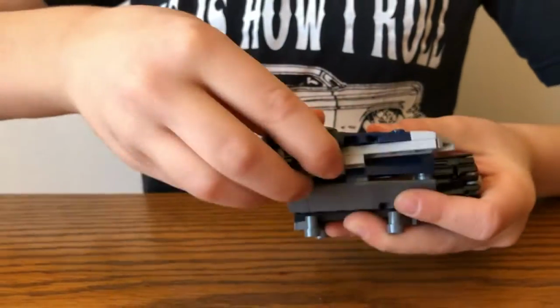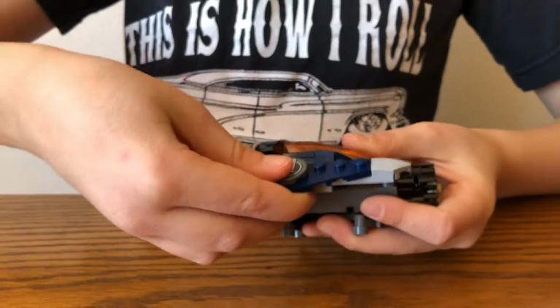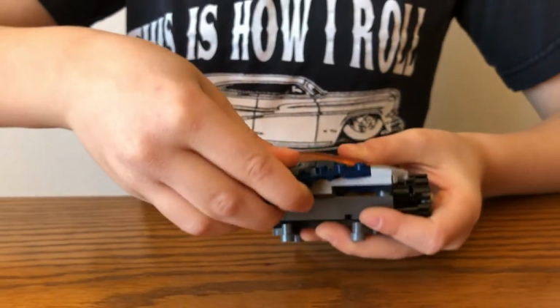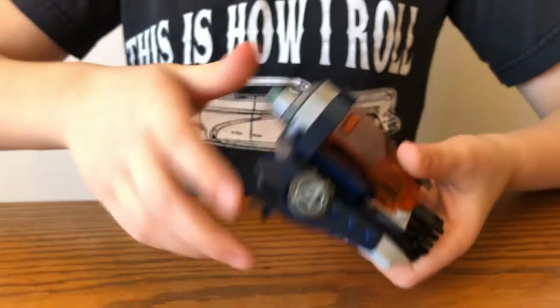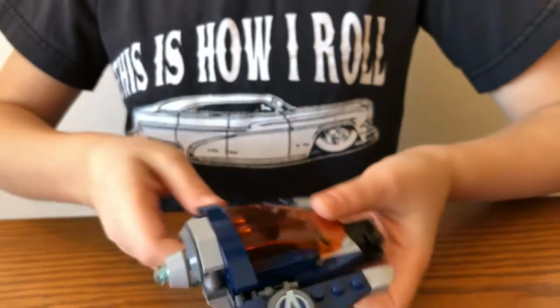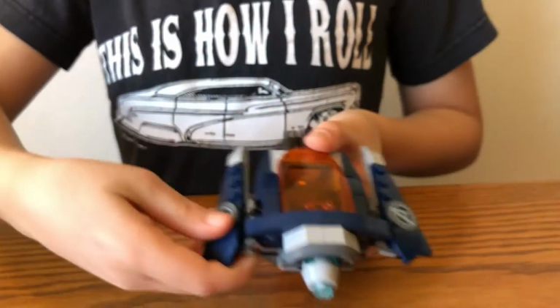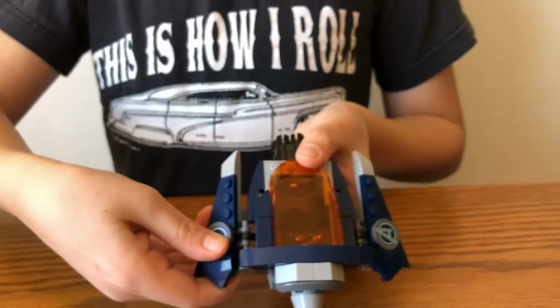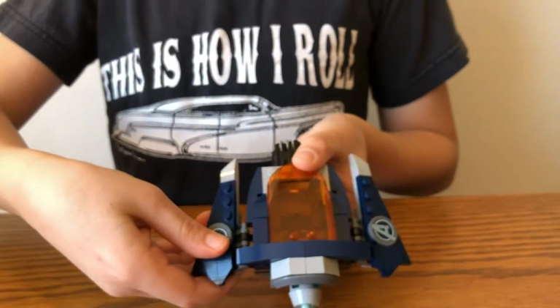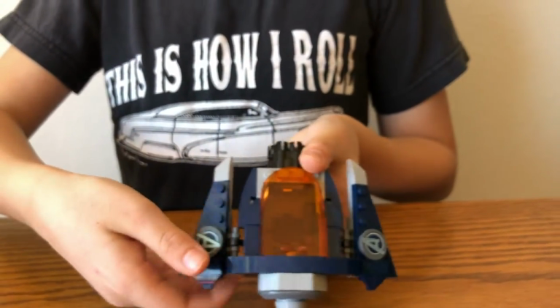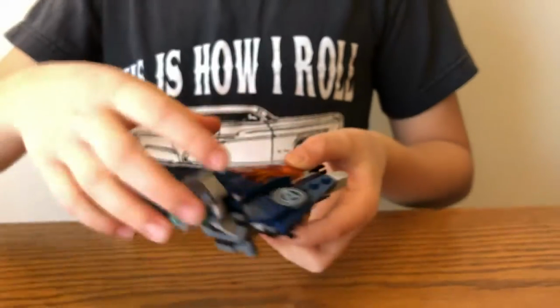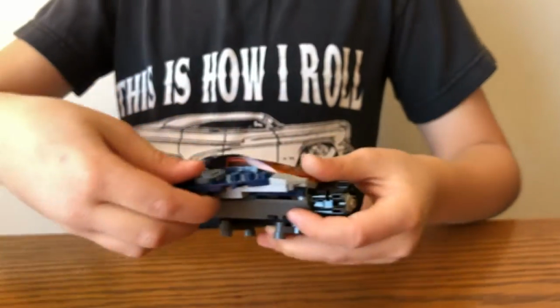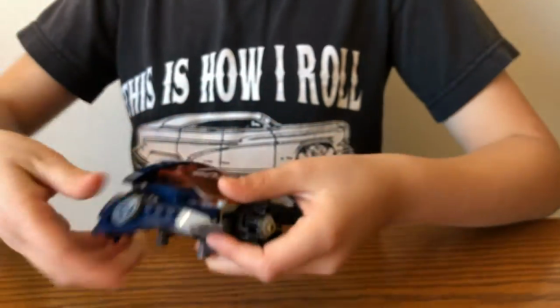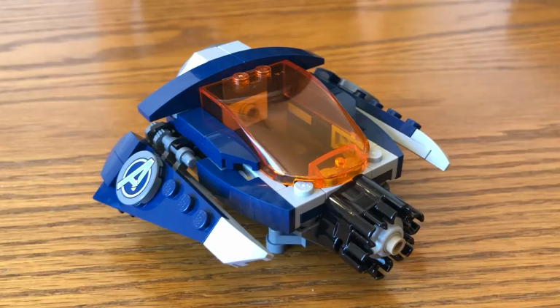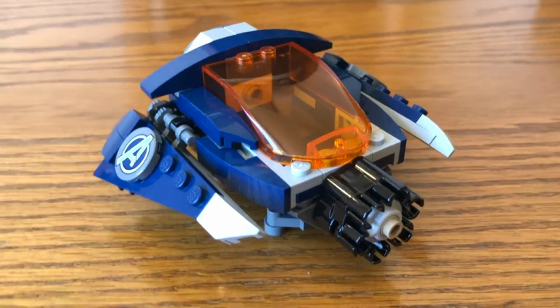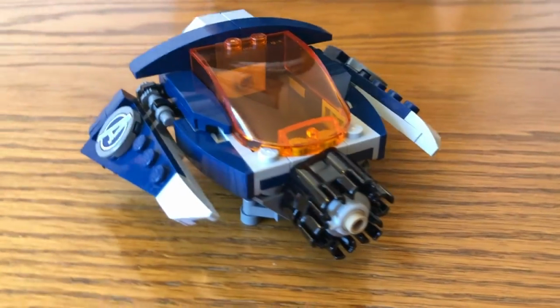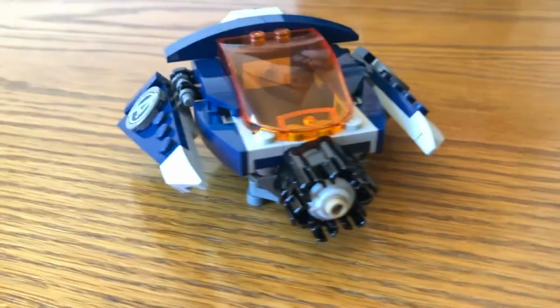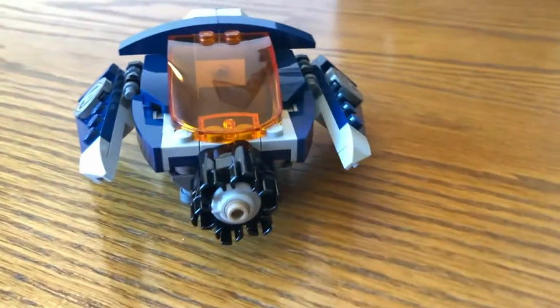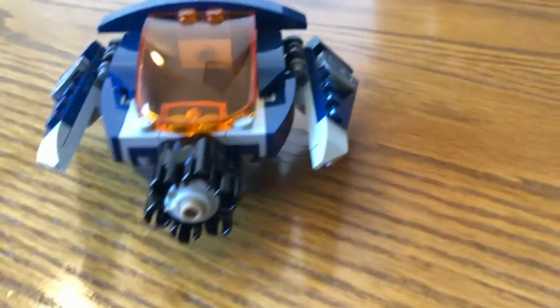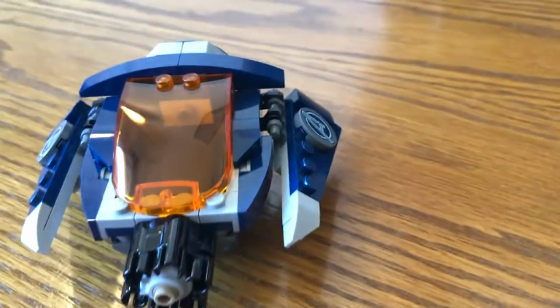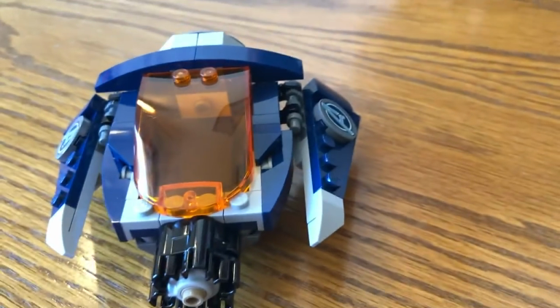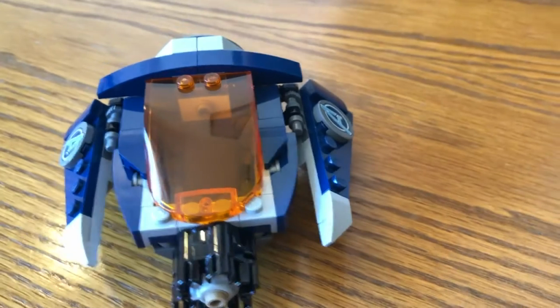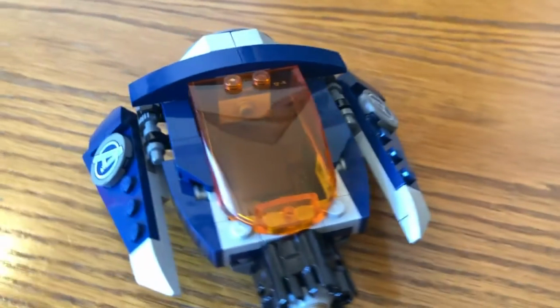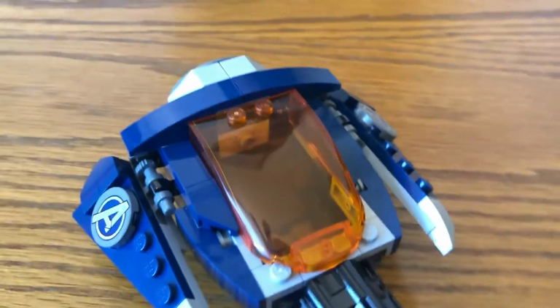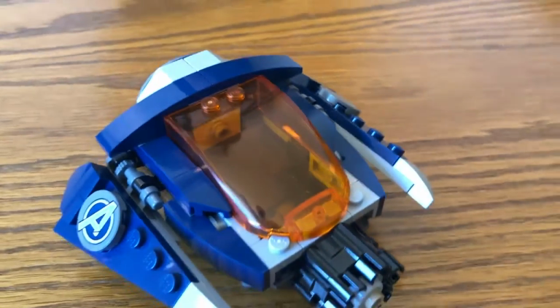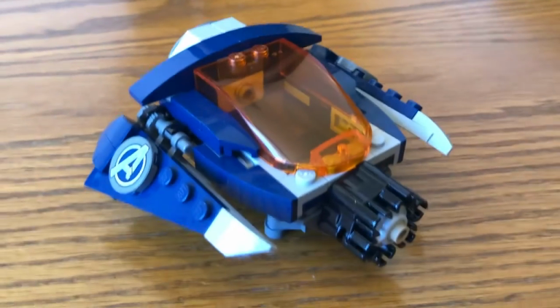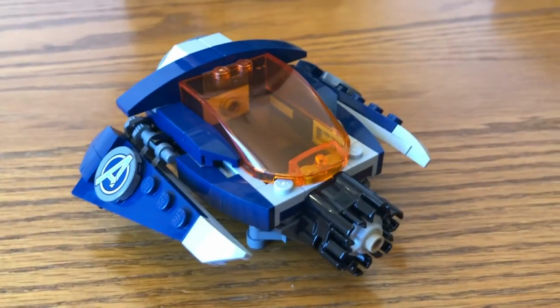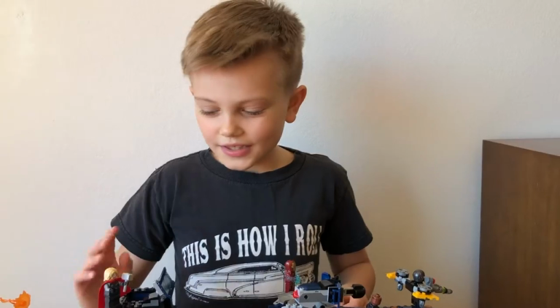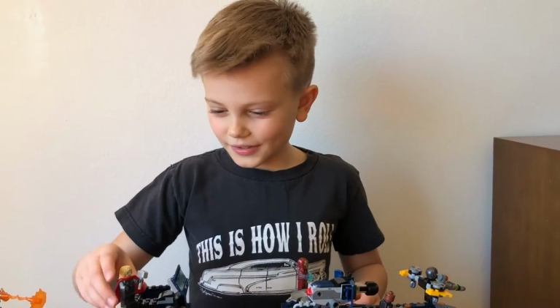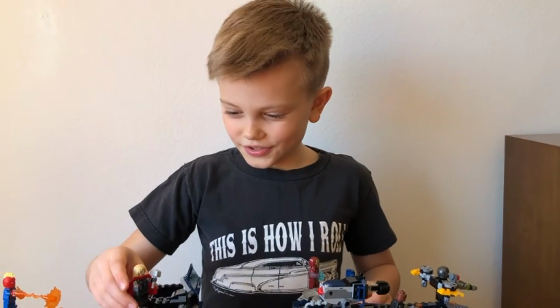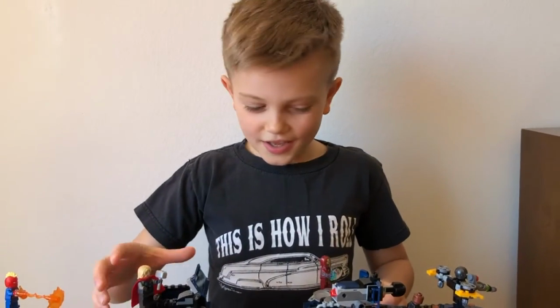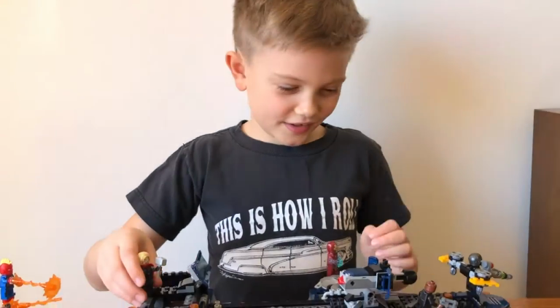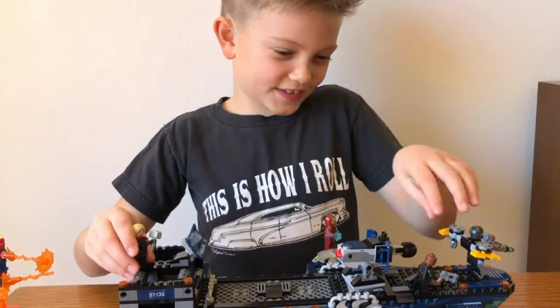And you can move these up and down. Now I'm going to show you the Helicarrier itself.